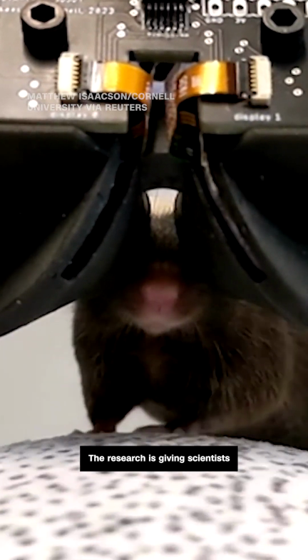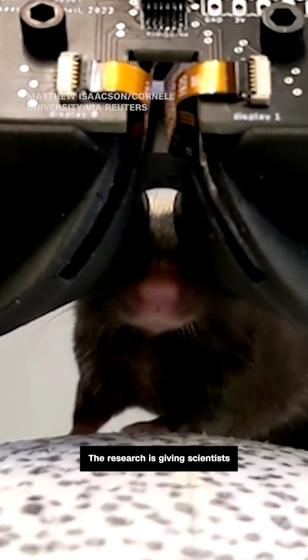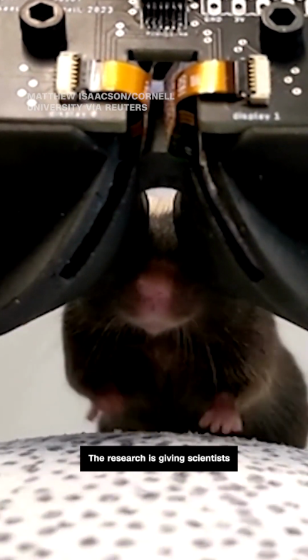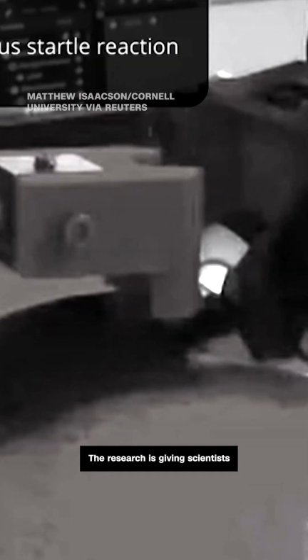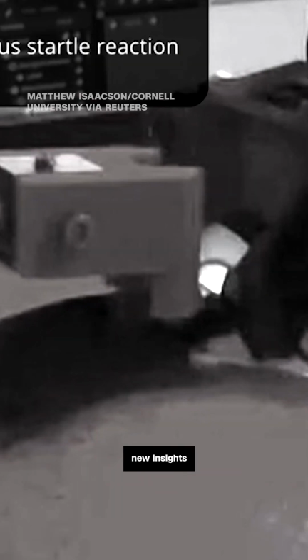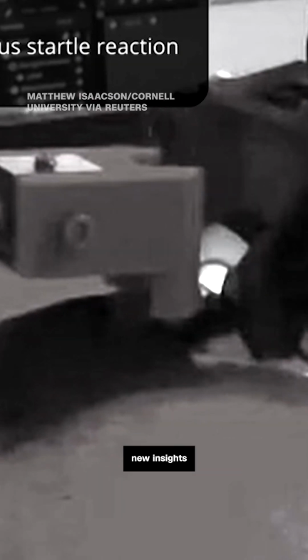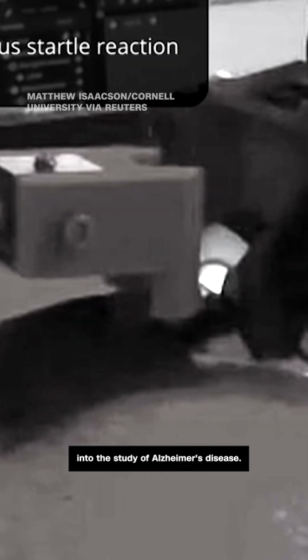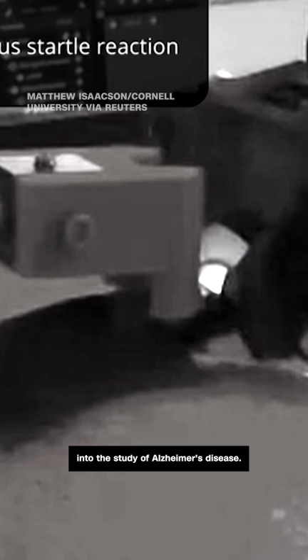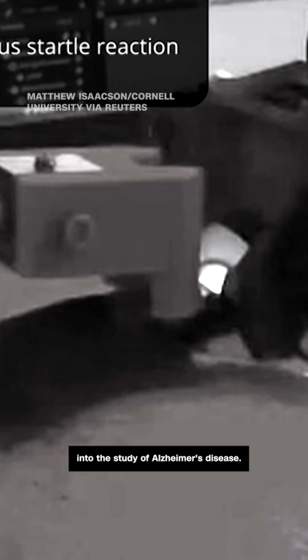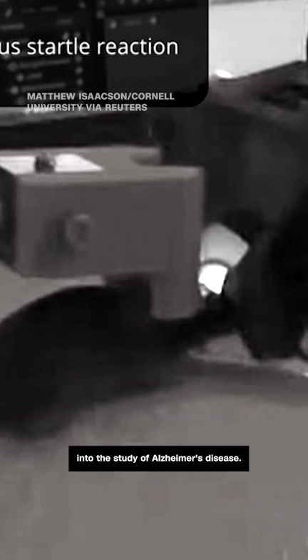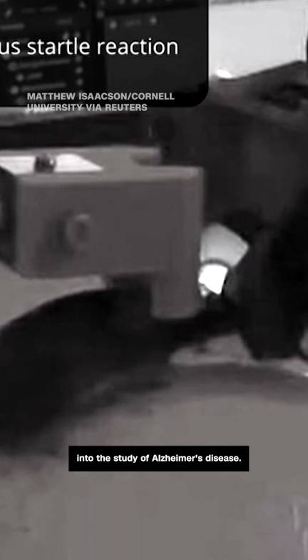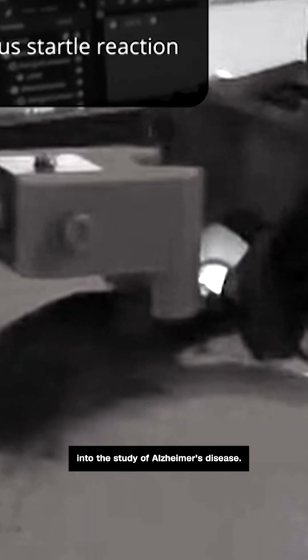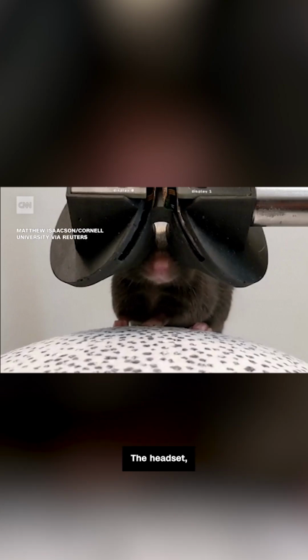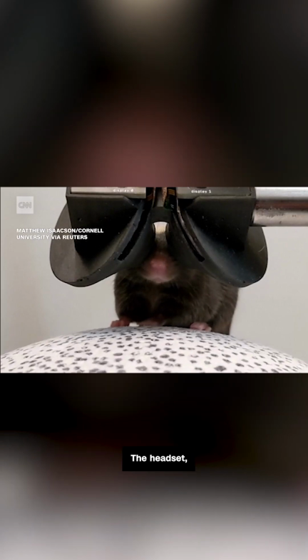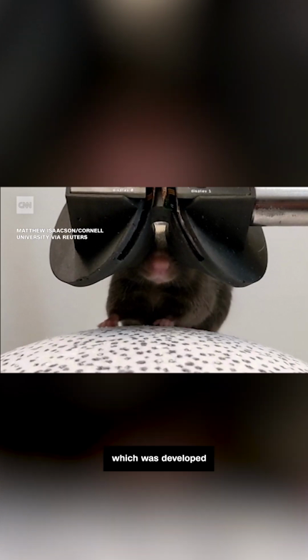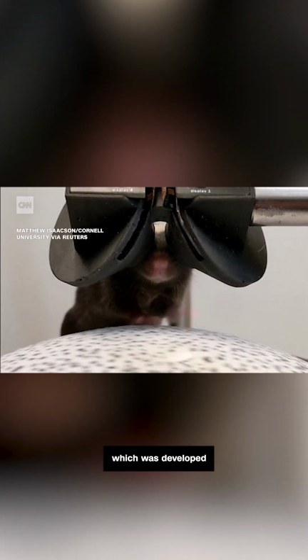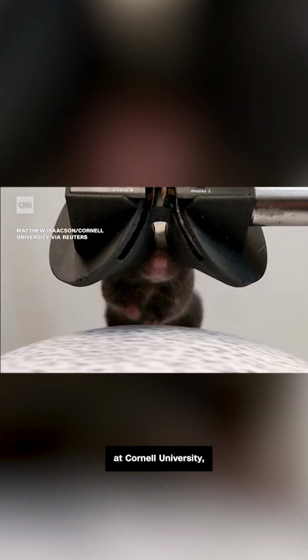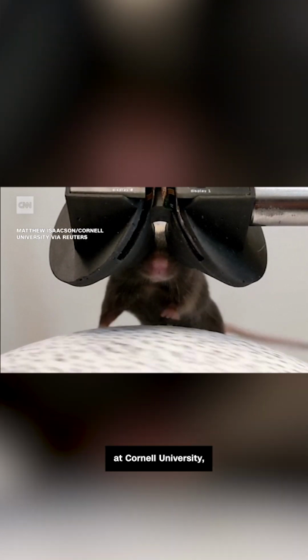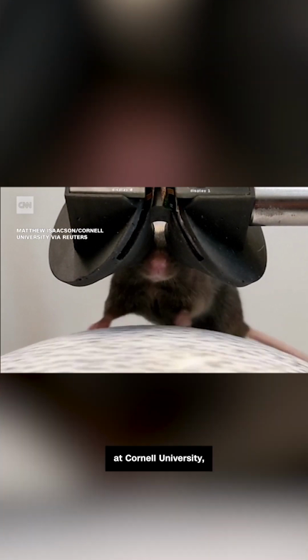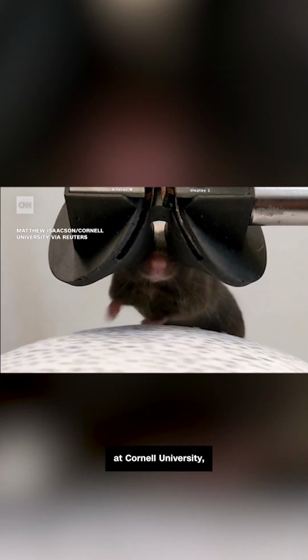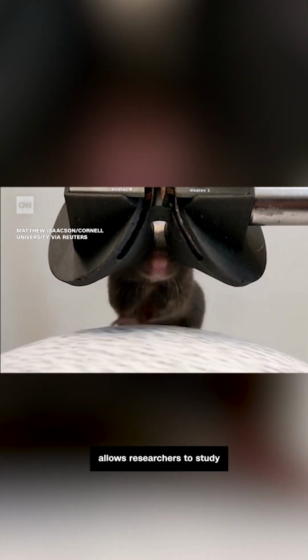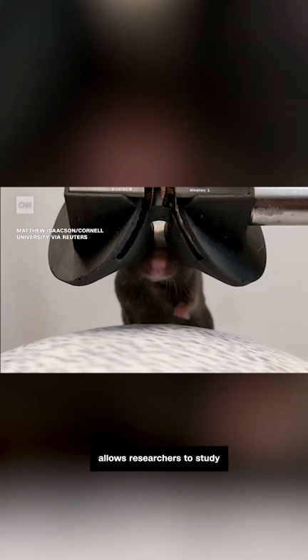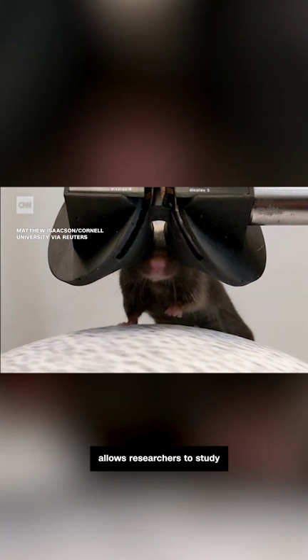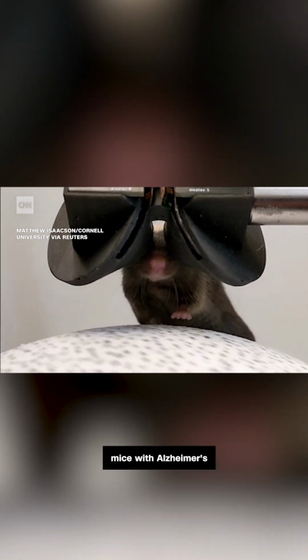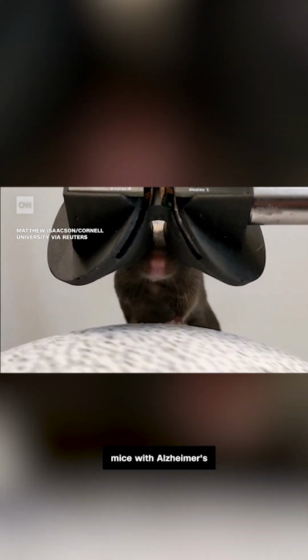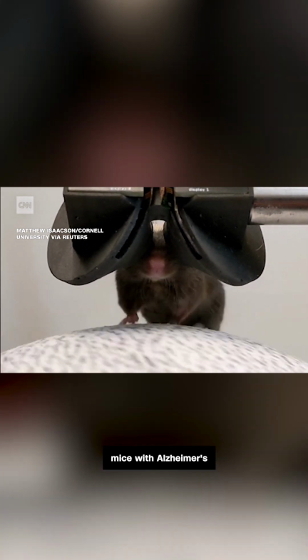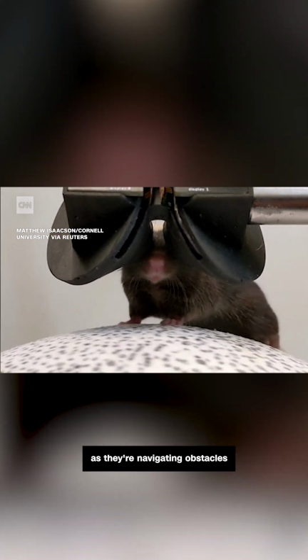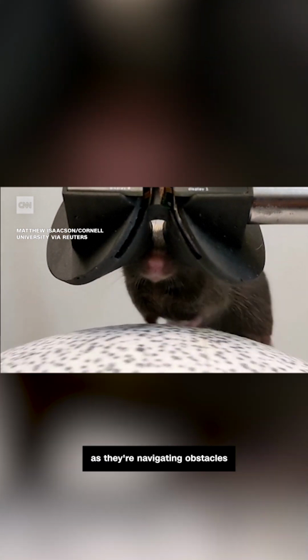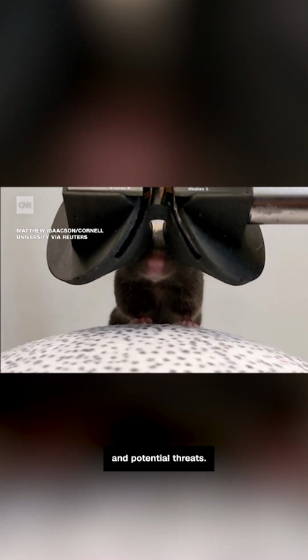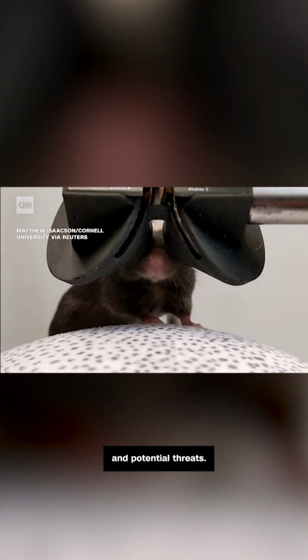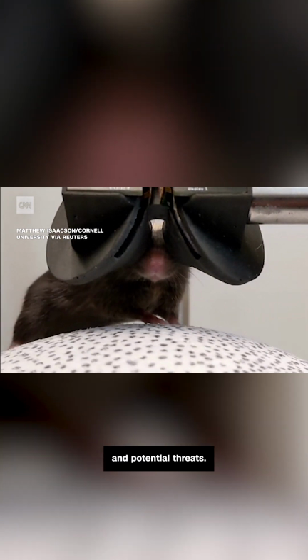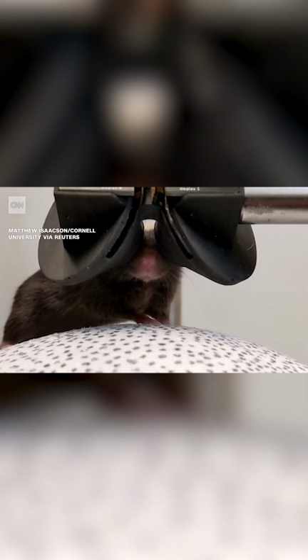The research is giving scientists new insights into the study of Alzheimer's disease. The headset, which was developed at Cornell University, allows researchers to study mice with Alzheimer's as they're navigating obstacles and potential threats.